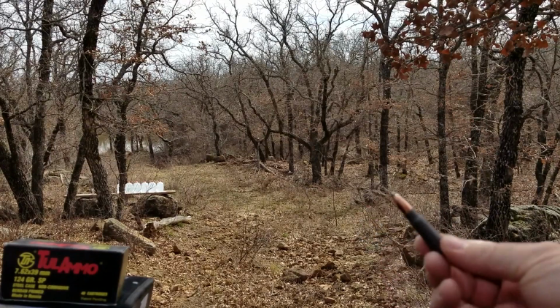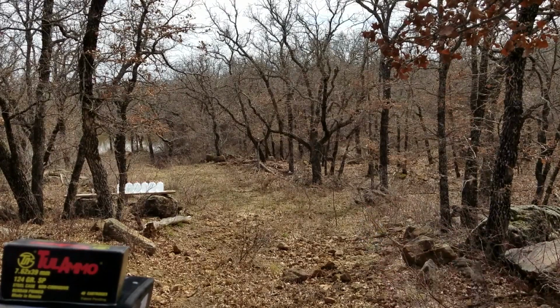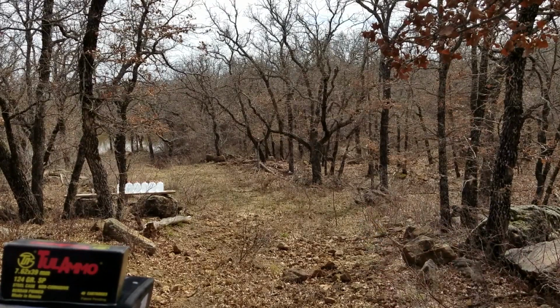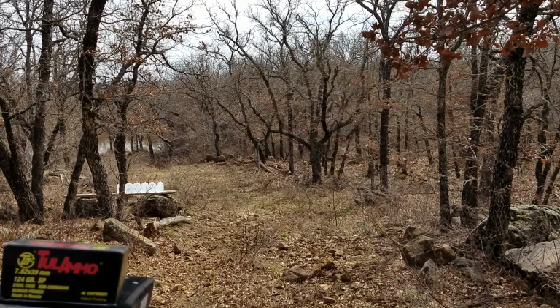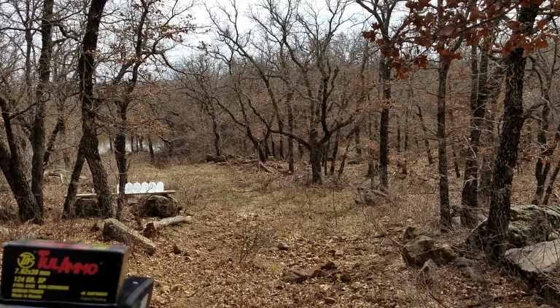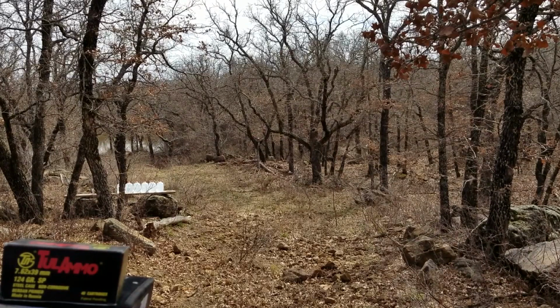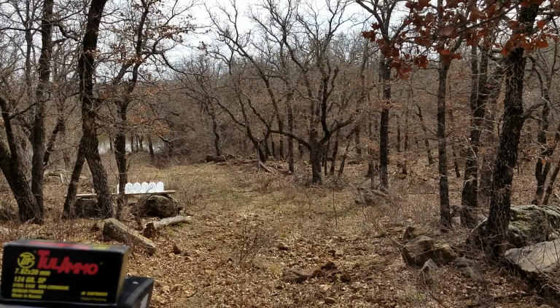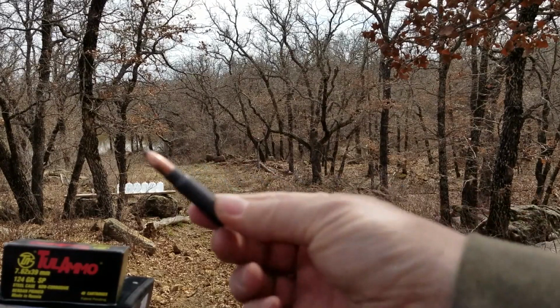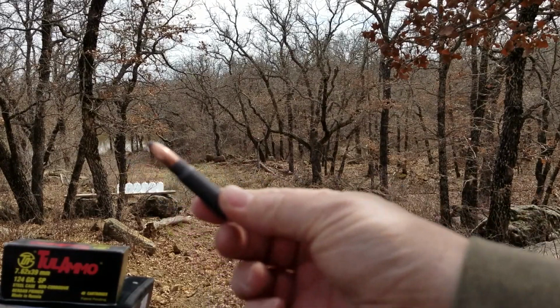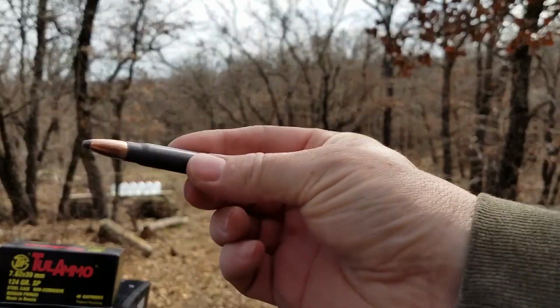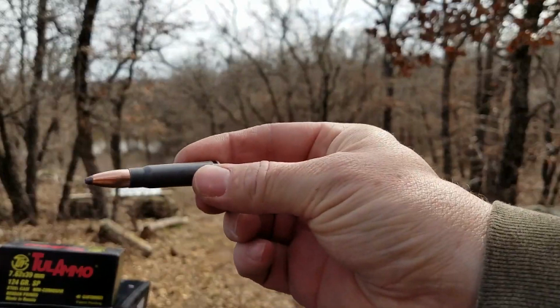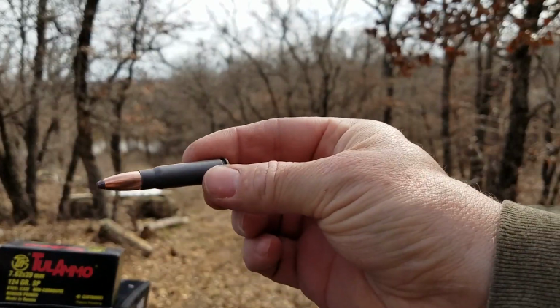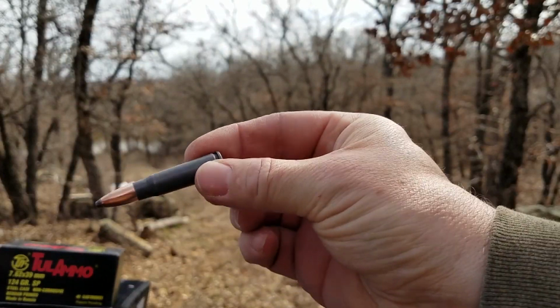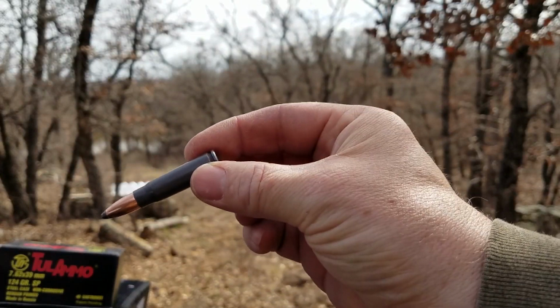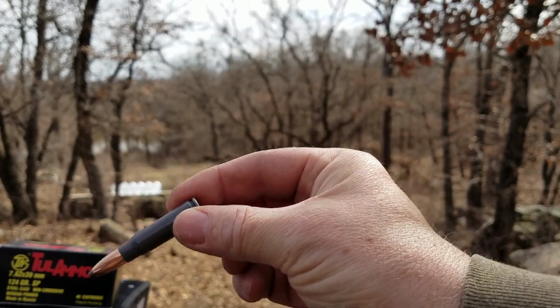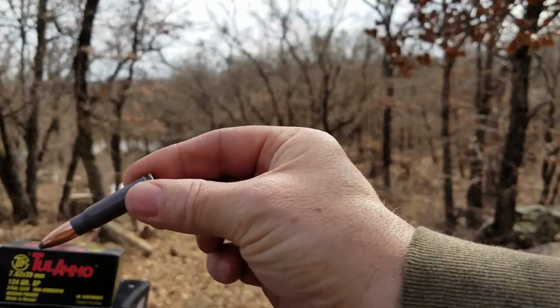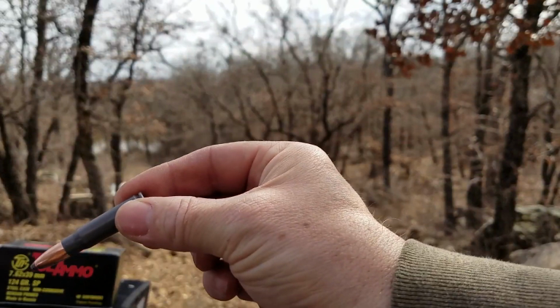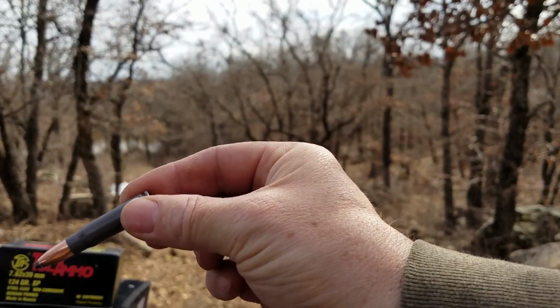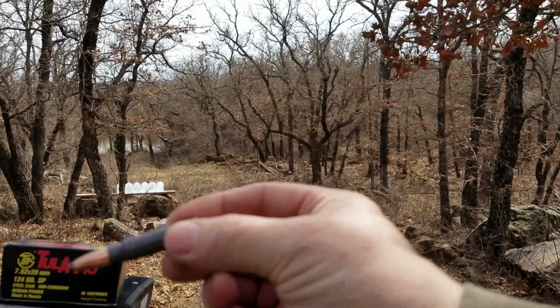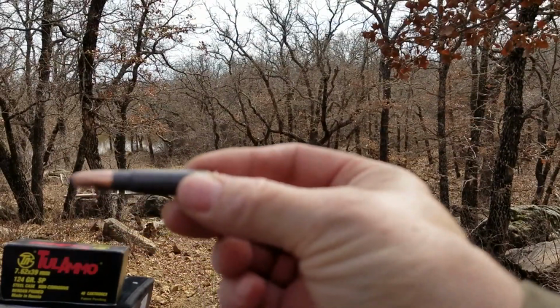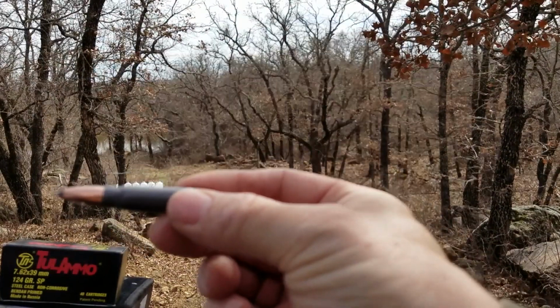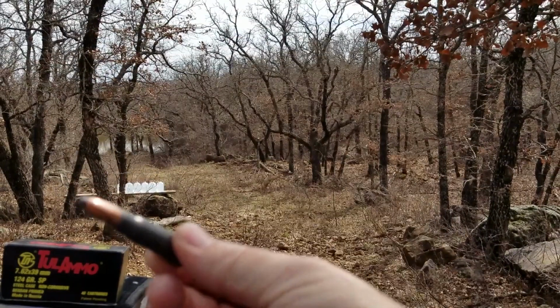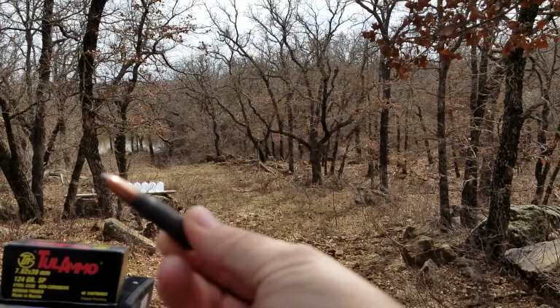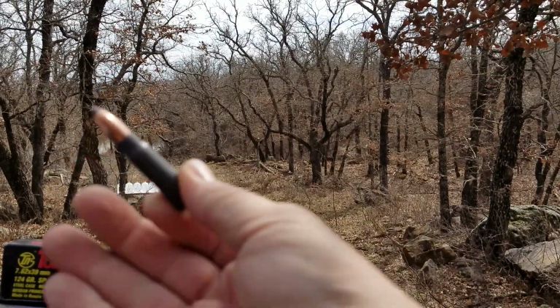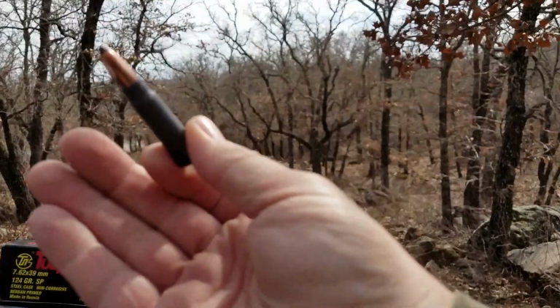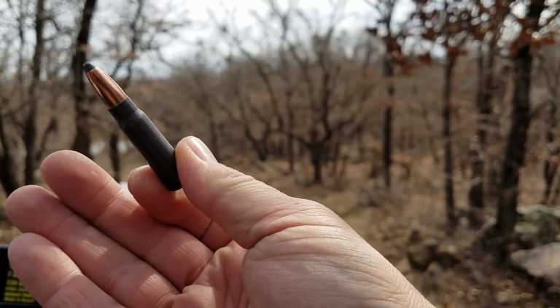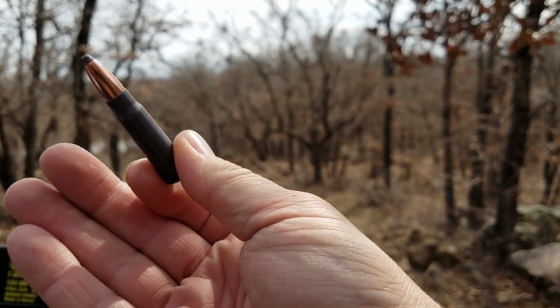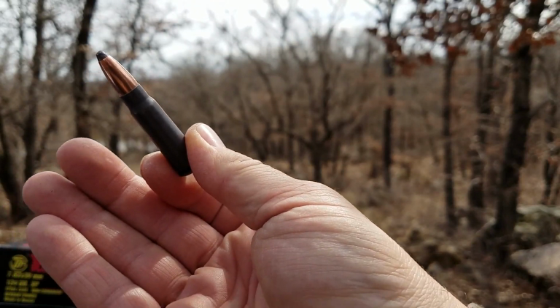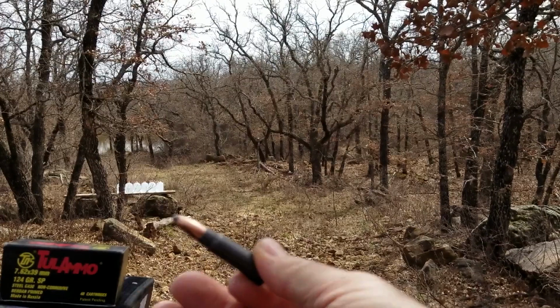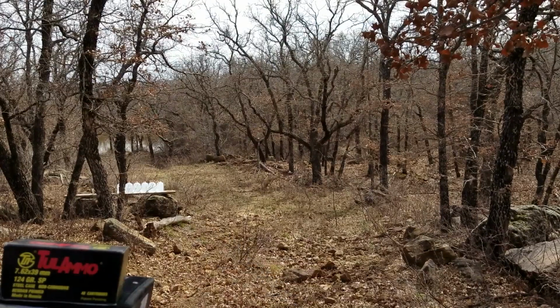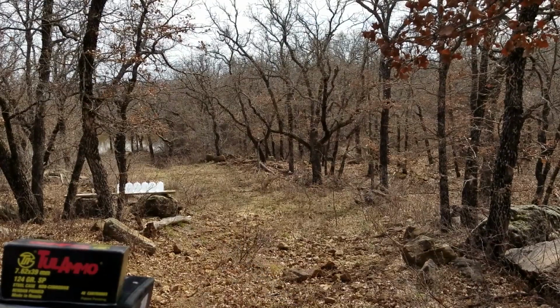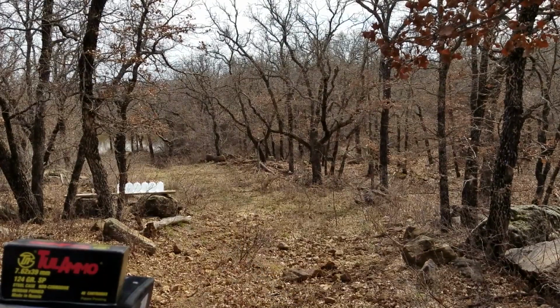Just to give everybody a visual, this is what I'm talking about — it's the Tula Ammo, 7.62x39 soft point. We're going to go shoot it.